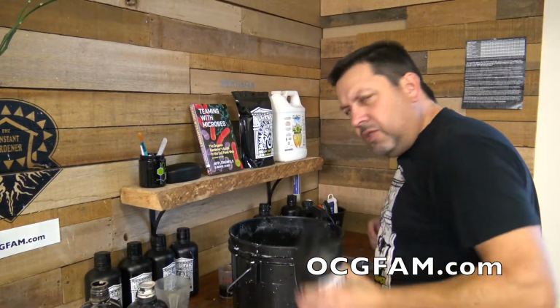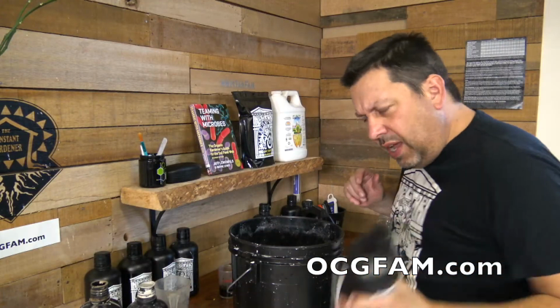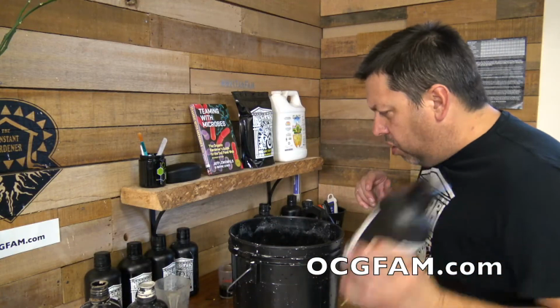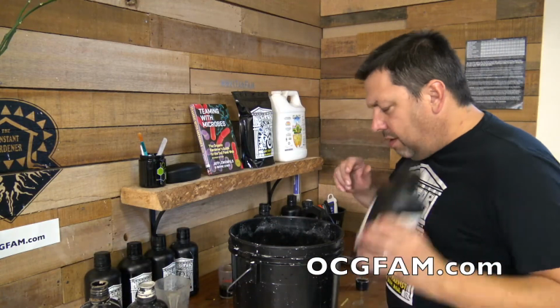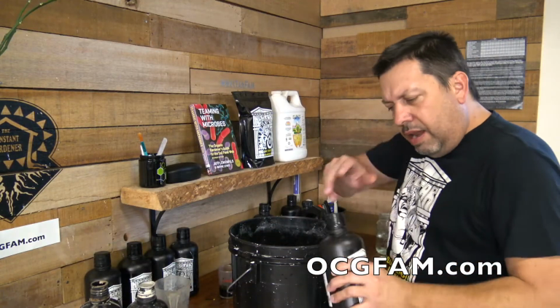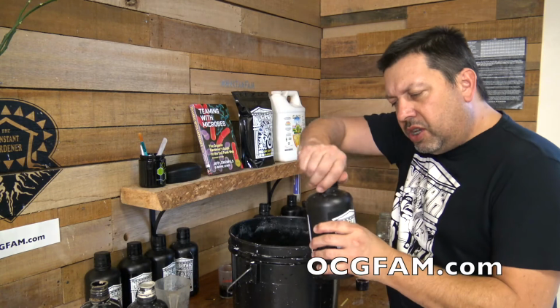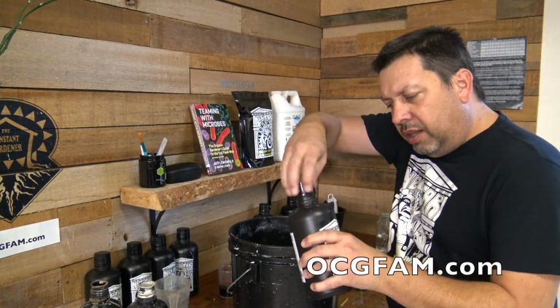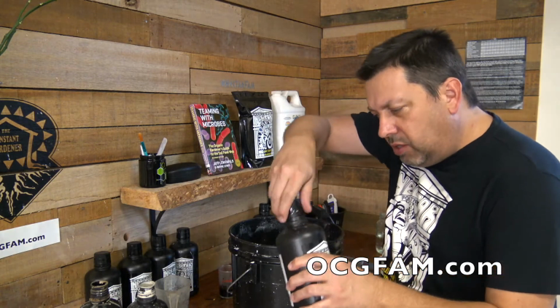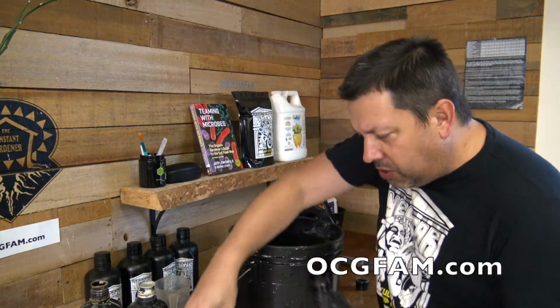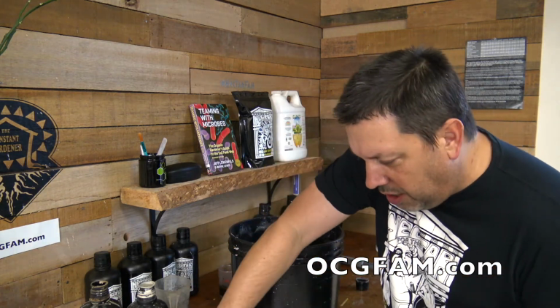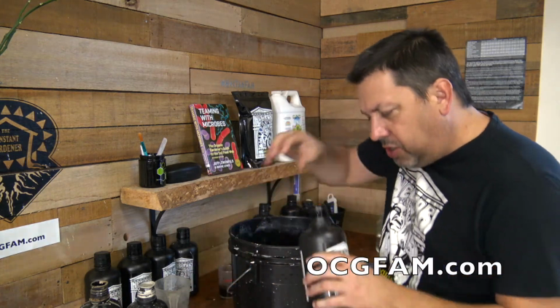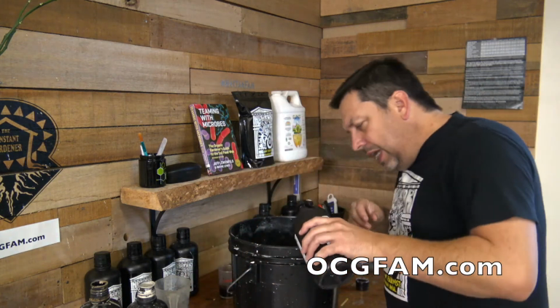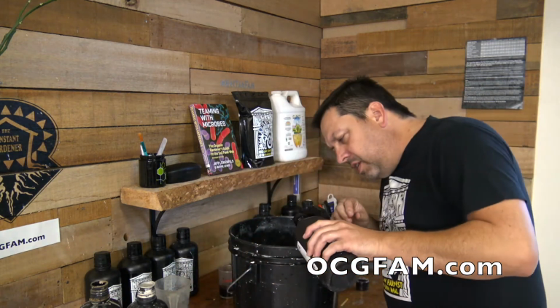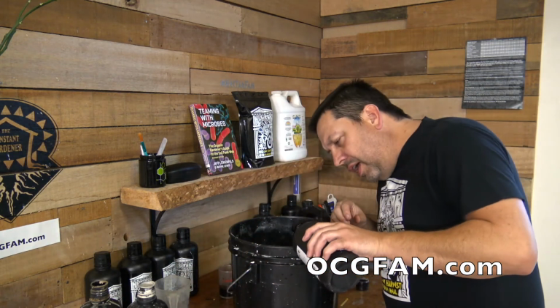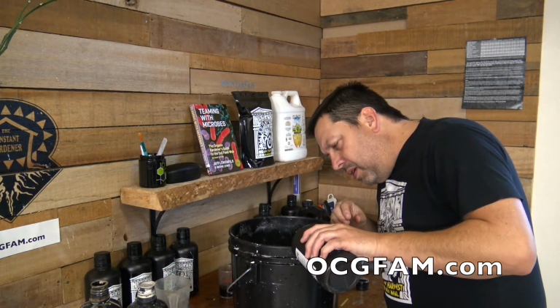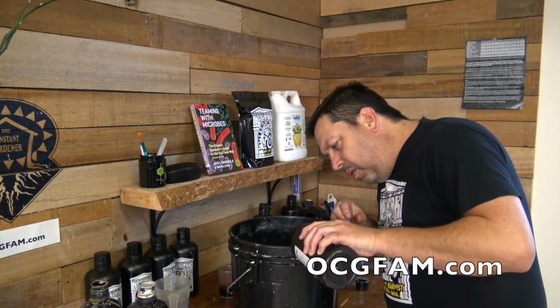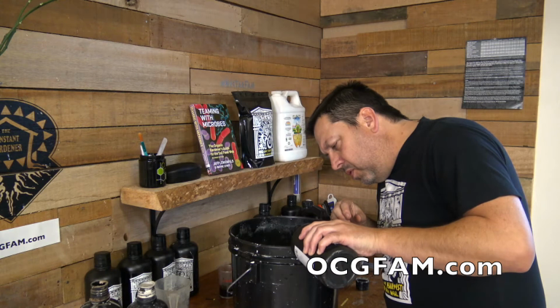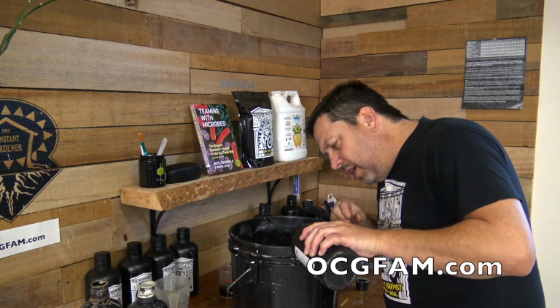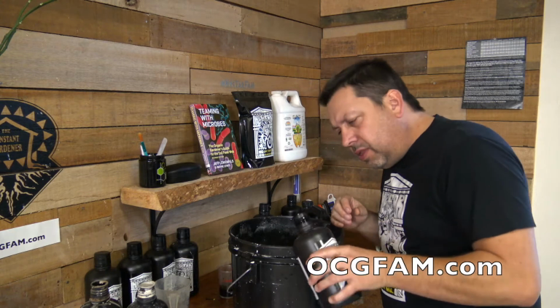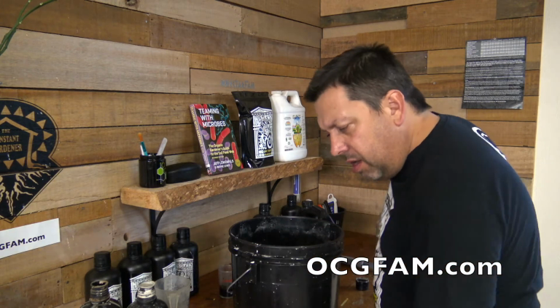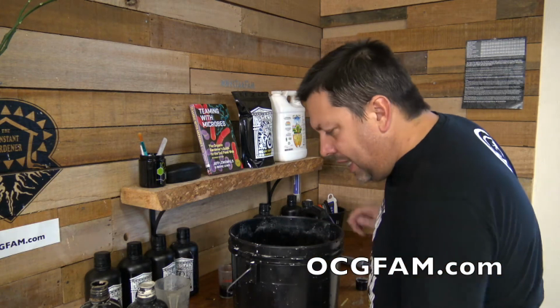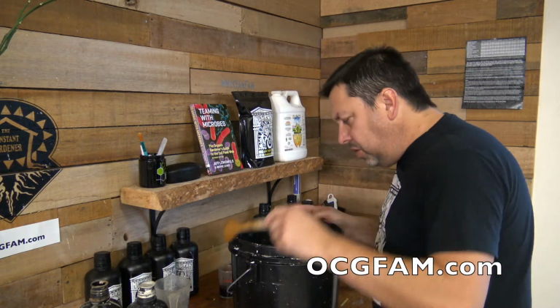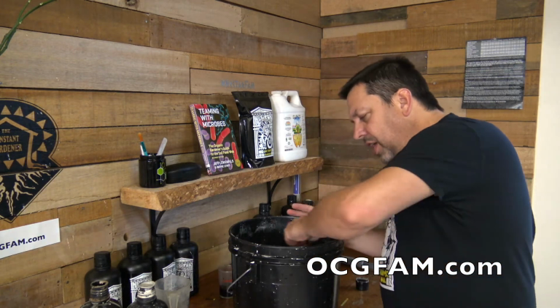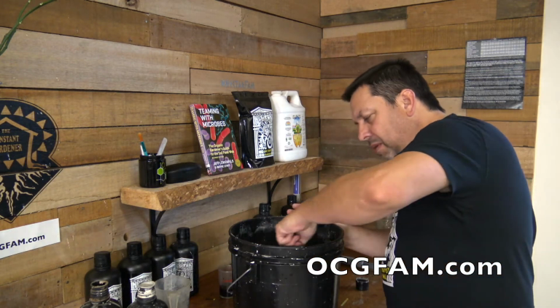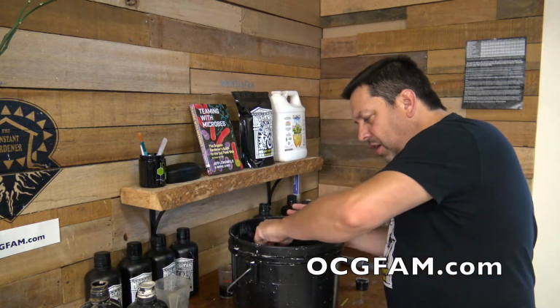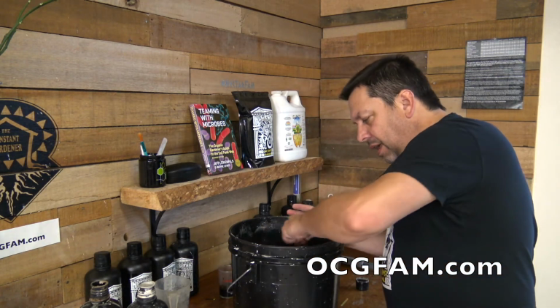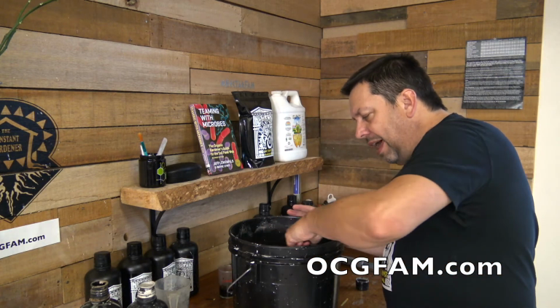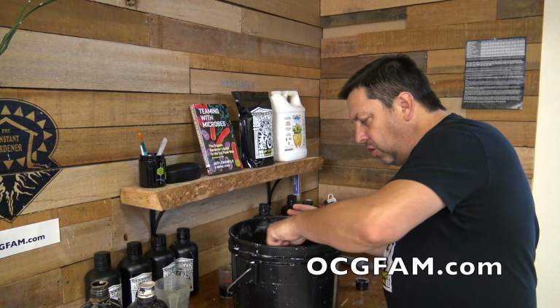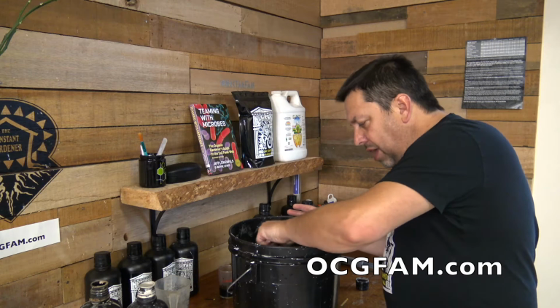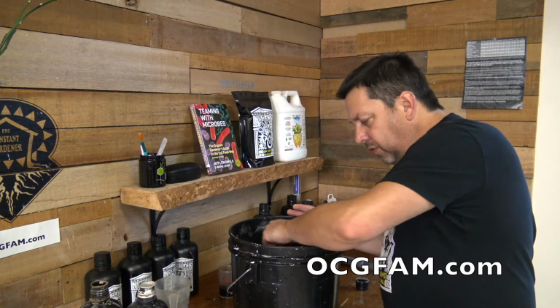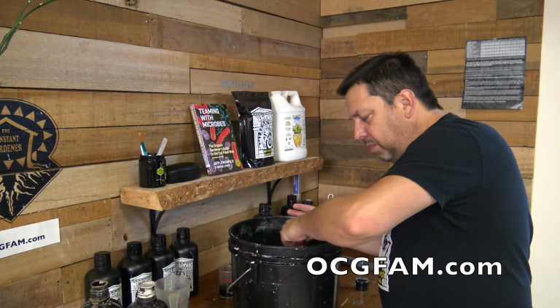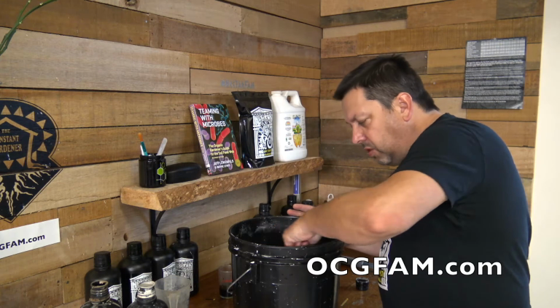Now that we've got the pH correct, we're just going to put in a little bit of the Zeus Juice to finish out our mixture. Now this is going to raise the pH, but we're only putting in a tiny bit and mixing it in, so it shouldn't change it that much. And that is how you do it if you're using the pH strips.